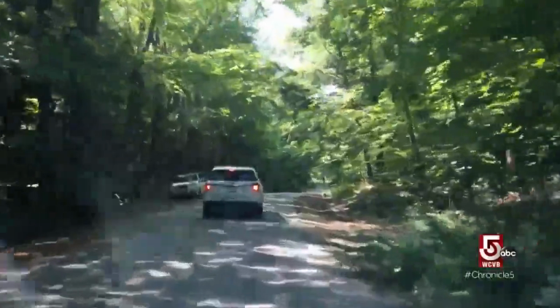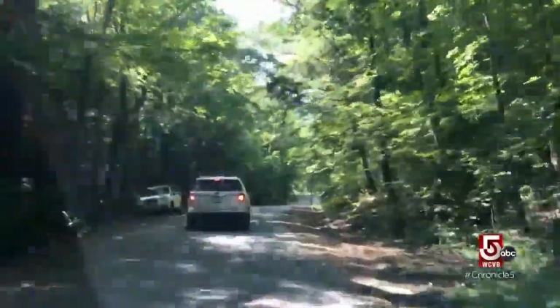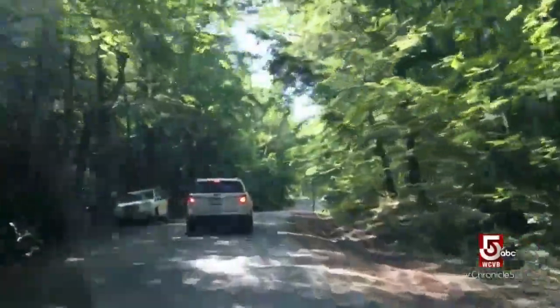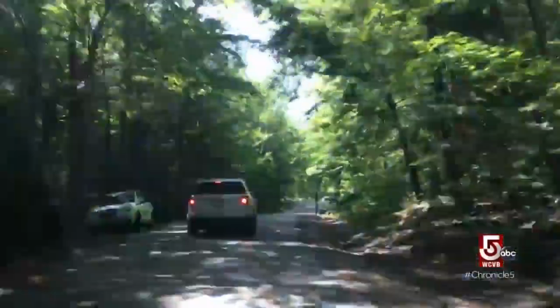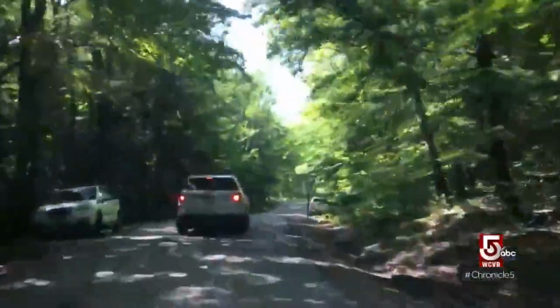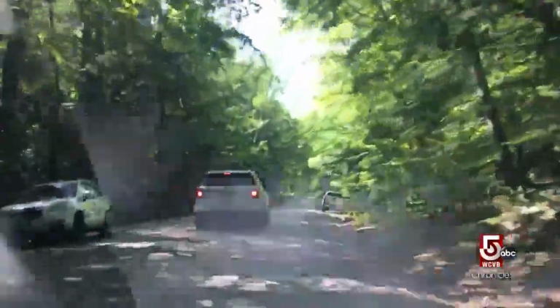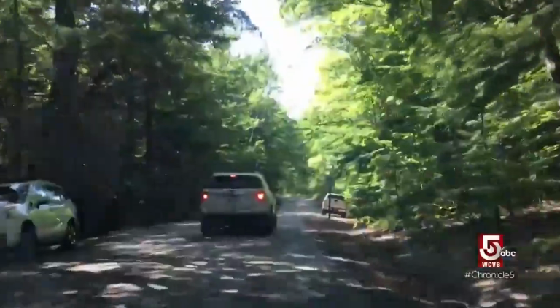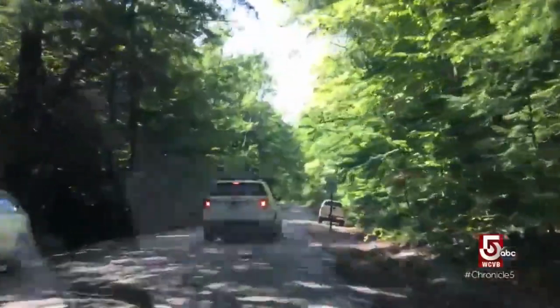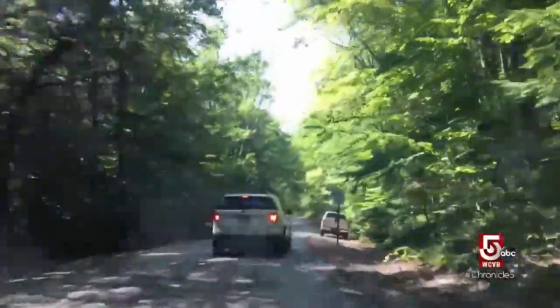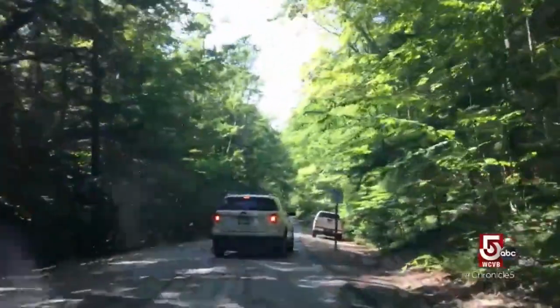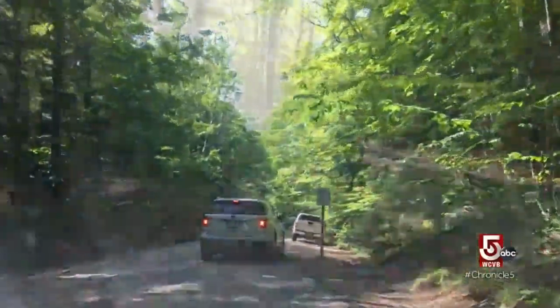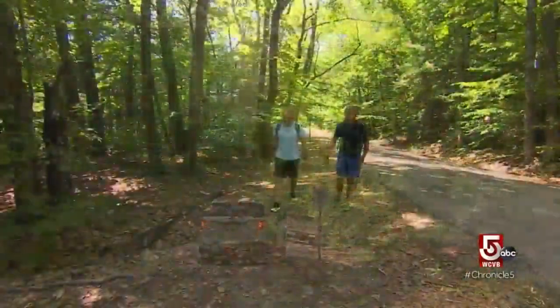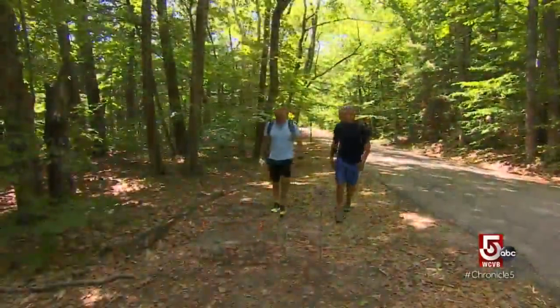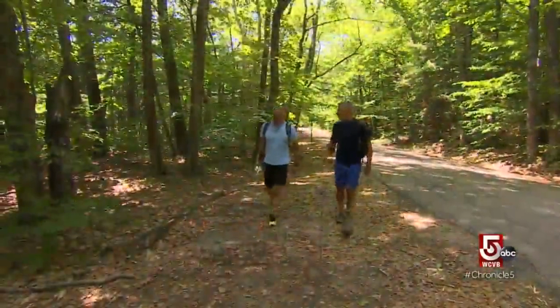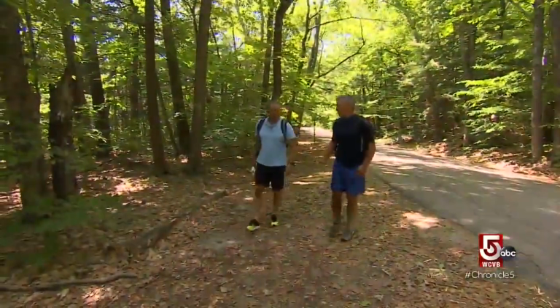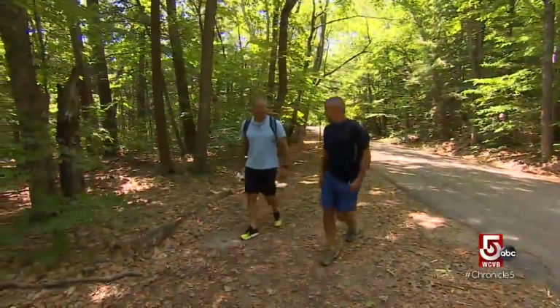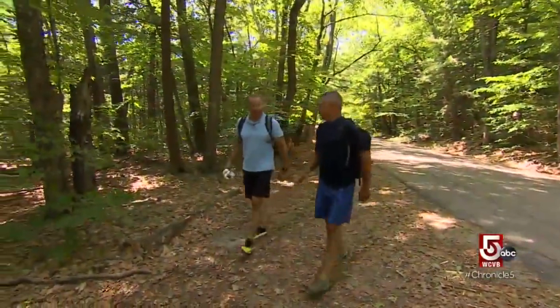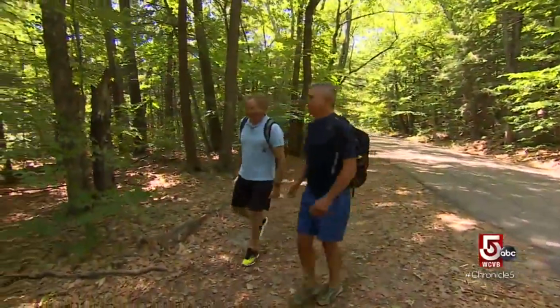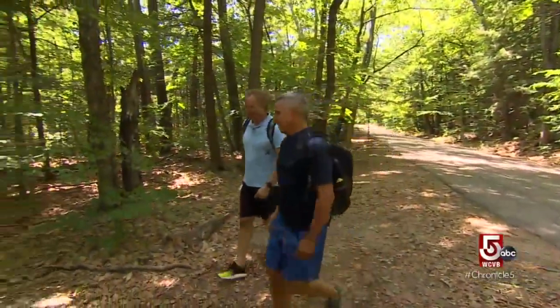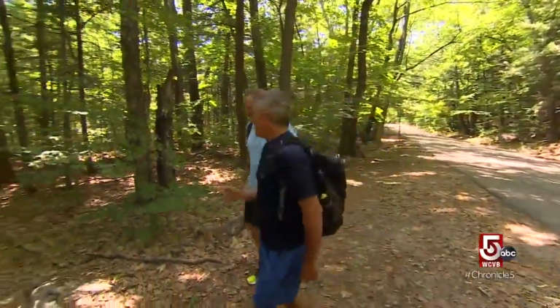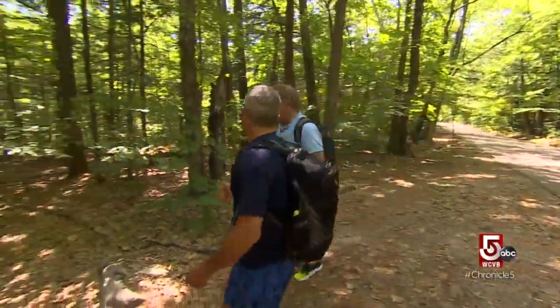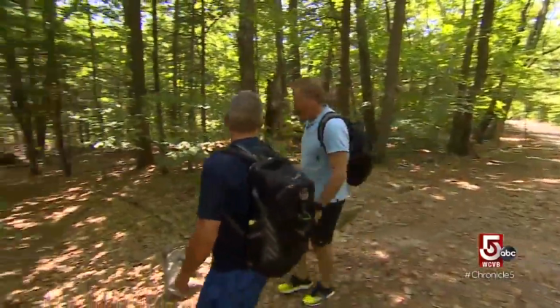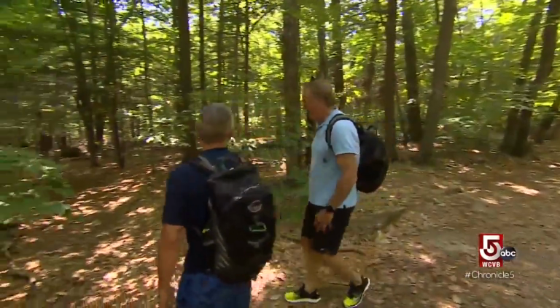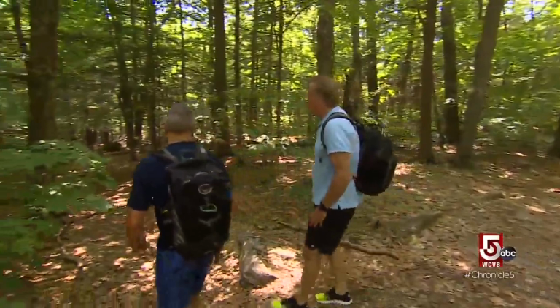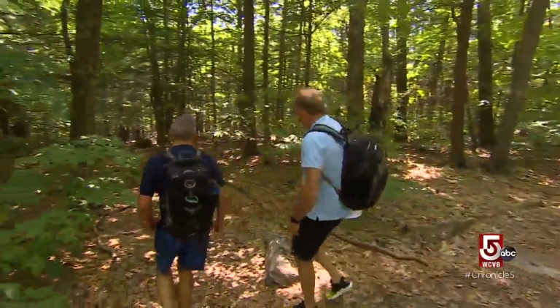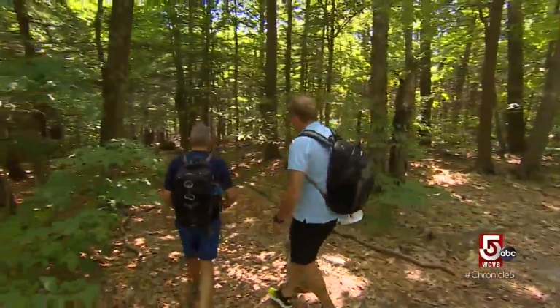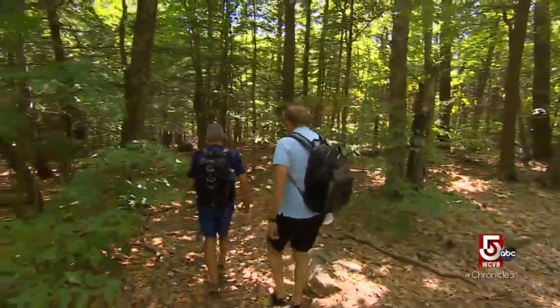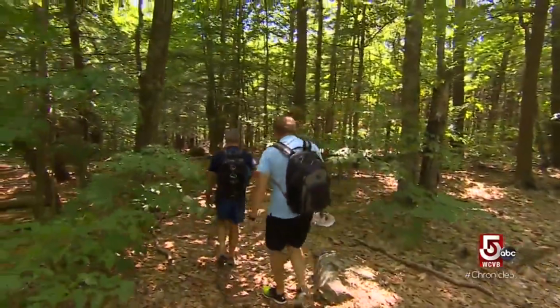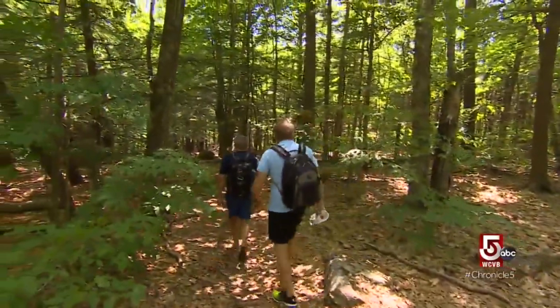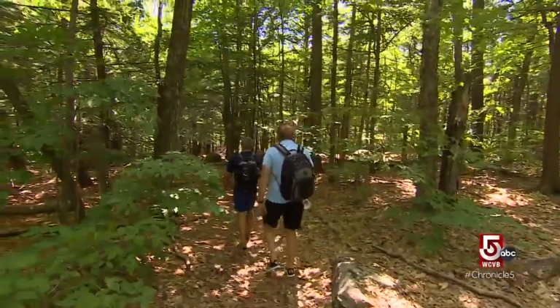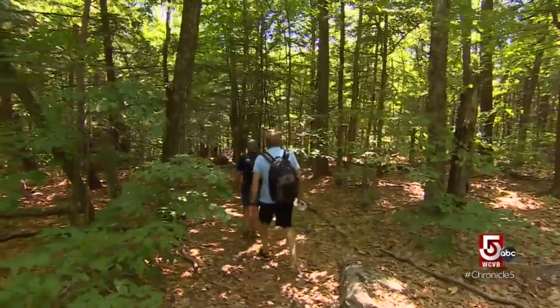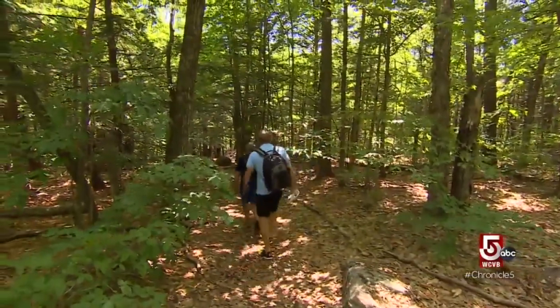The first sign we're getting close to a wild swimming hole: cars pulled off at a random spot on the side of the road. This is the Swift River. We're going to go down to a swimming hole called Little Eddie, just downstream from Big Eddie. Well, they didn't skimp on the naming, that's for sure.